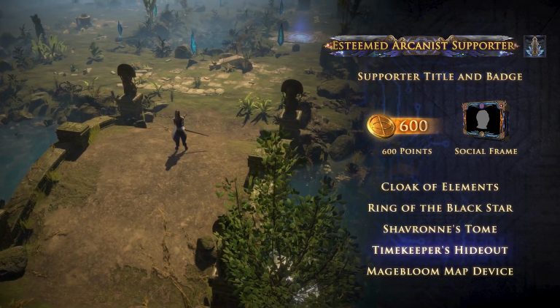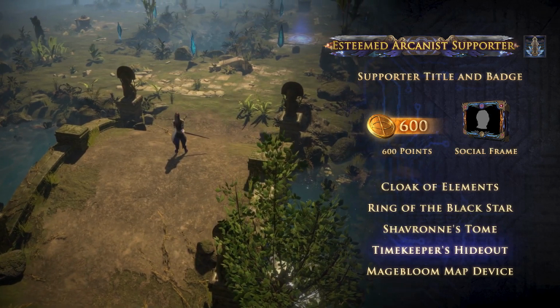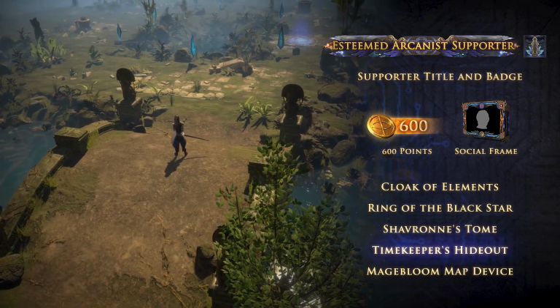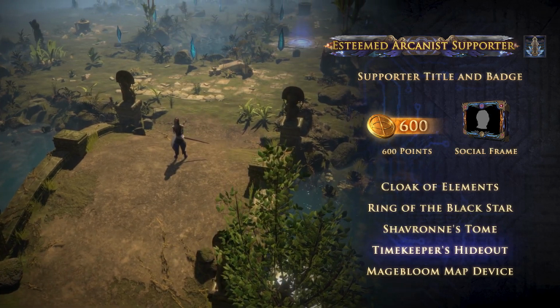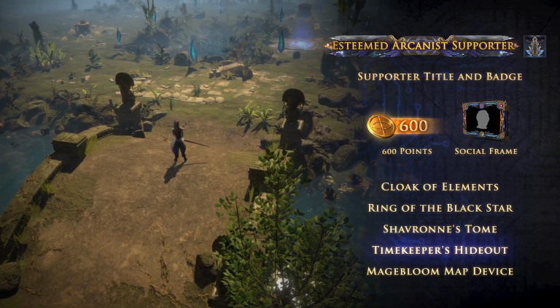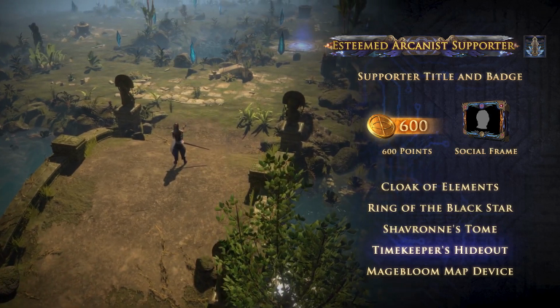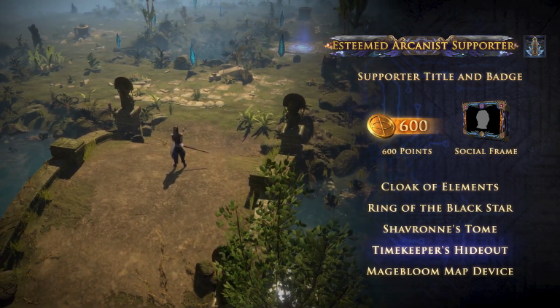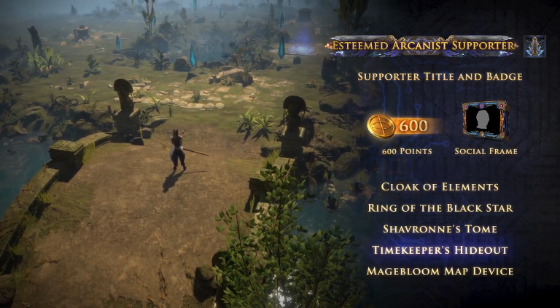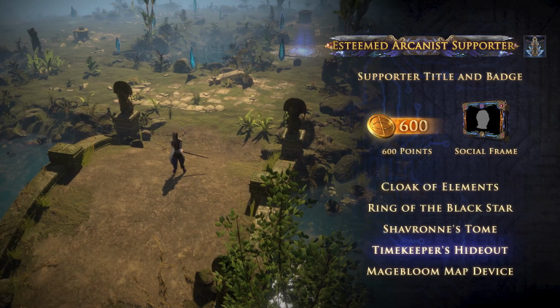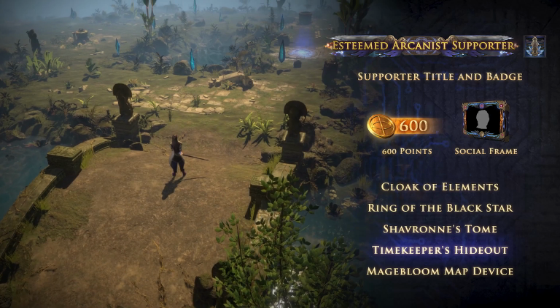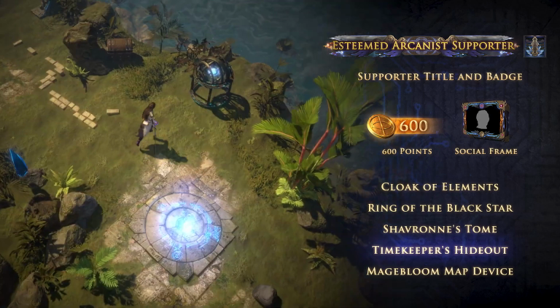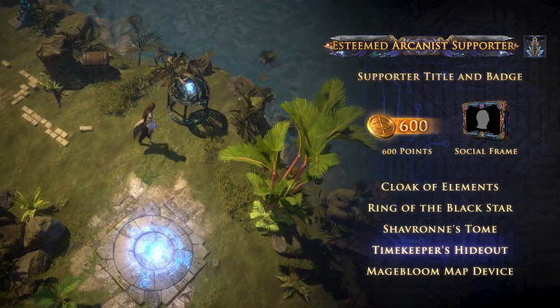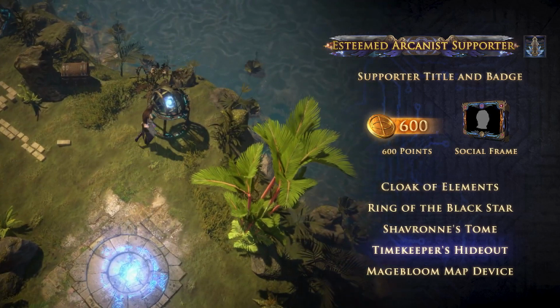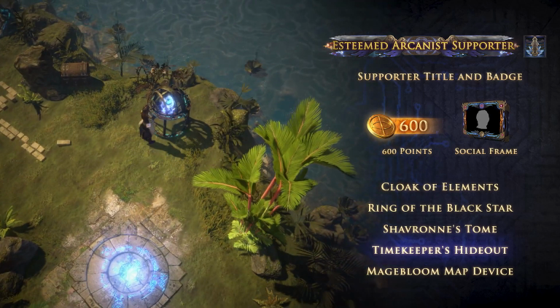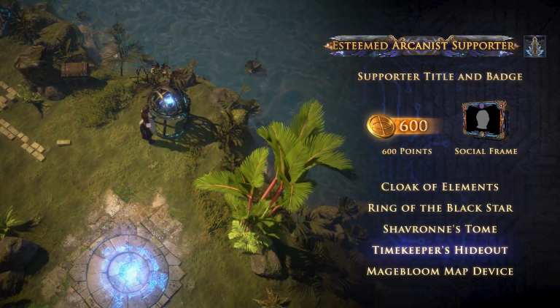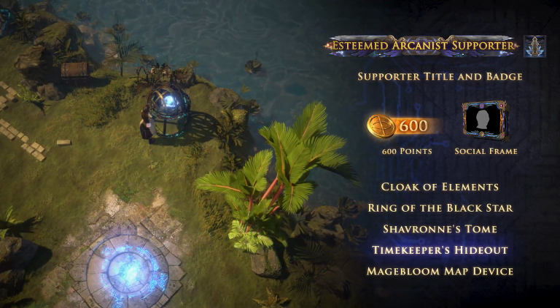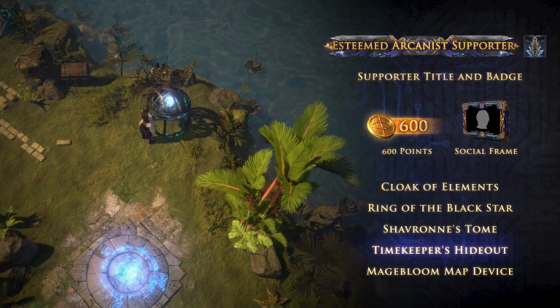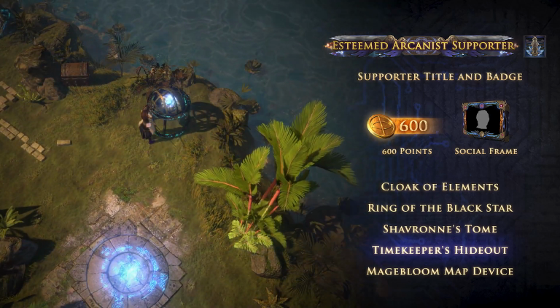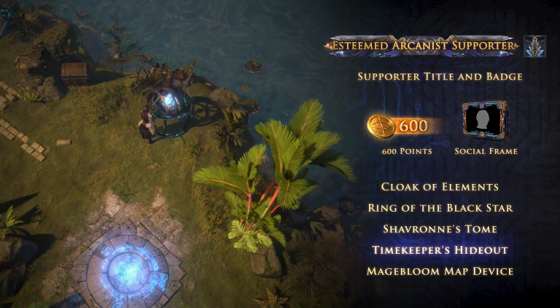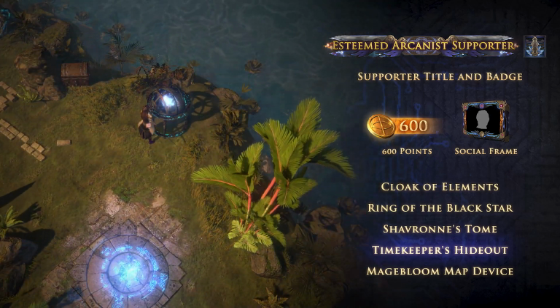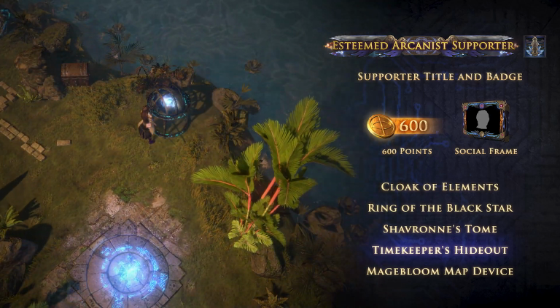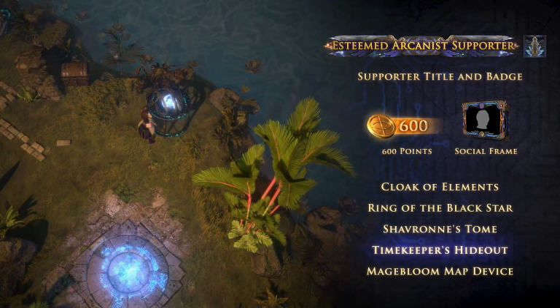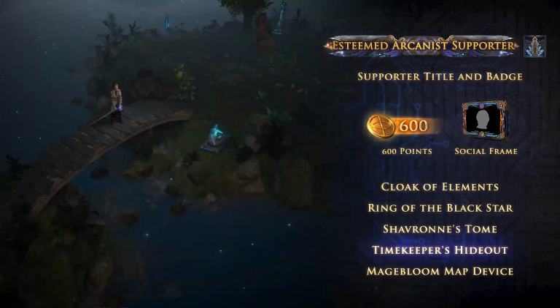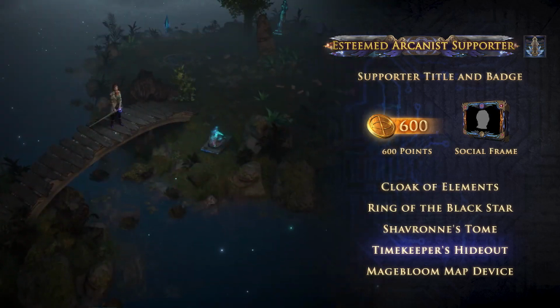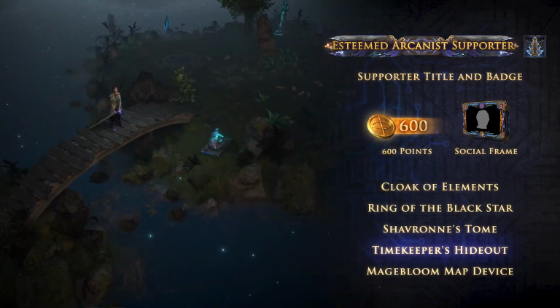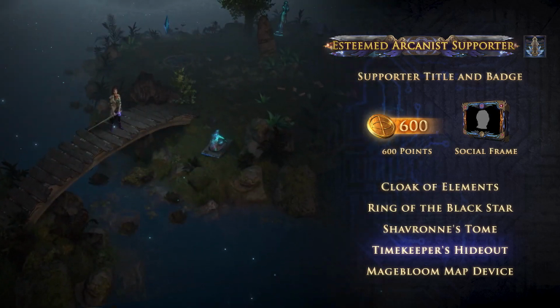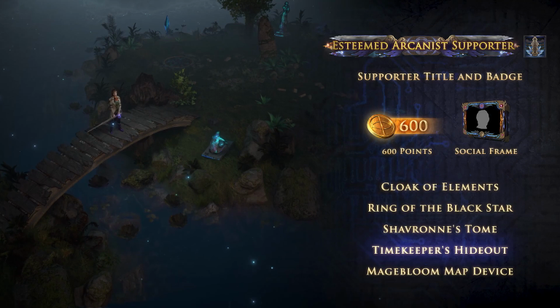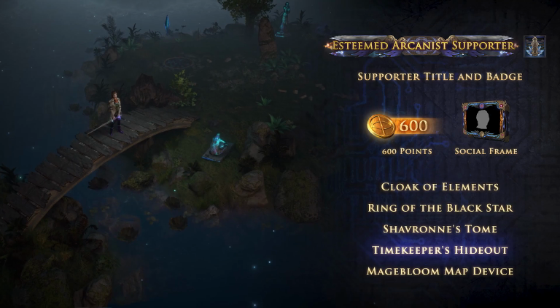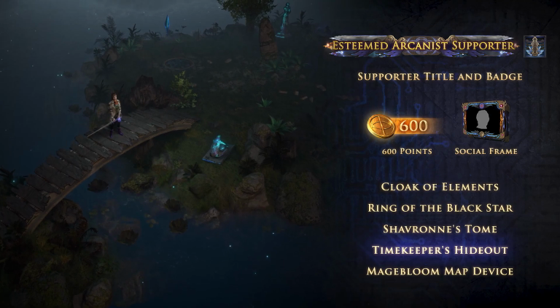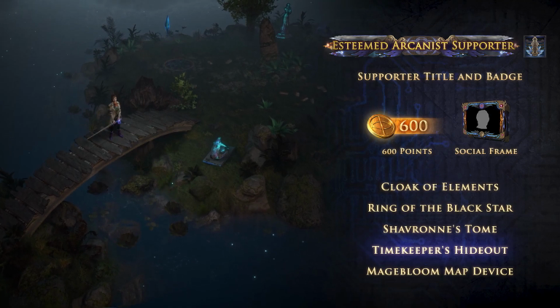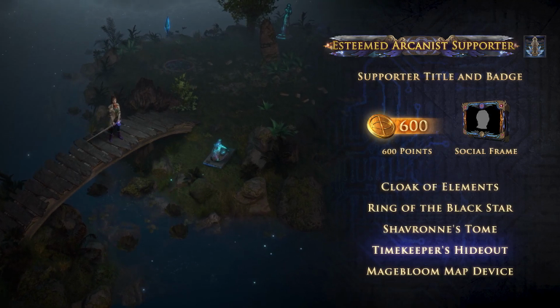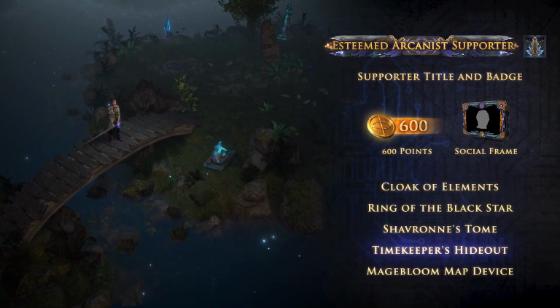In the Timekeeper's Hideout, you can use the Chronosphere to change the time of day from dawn to noon to dusk to night. It also has two exclusive hideout decorations.